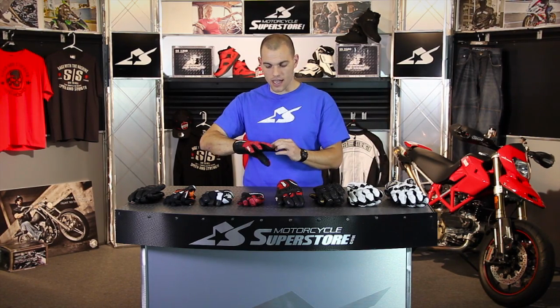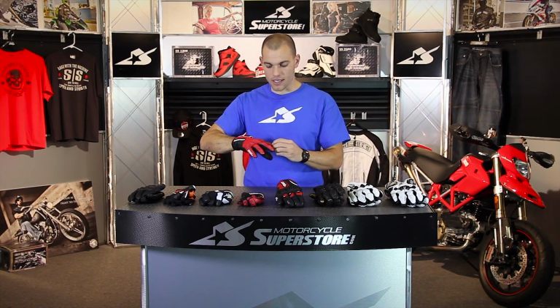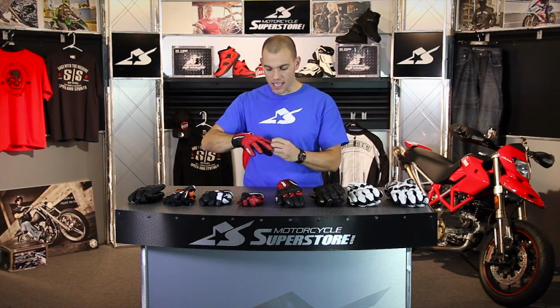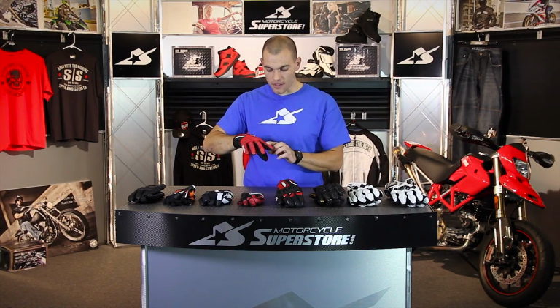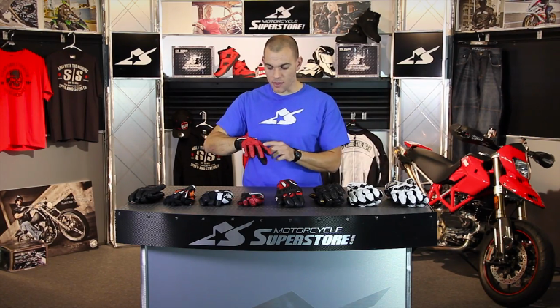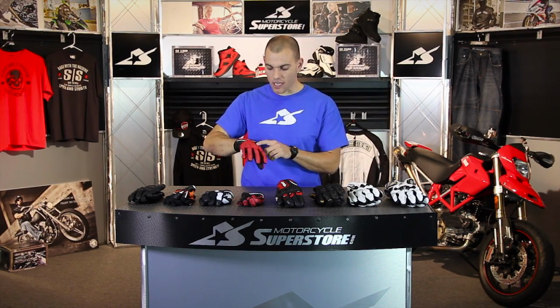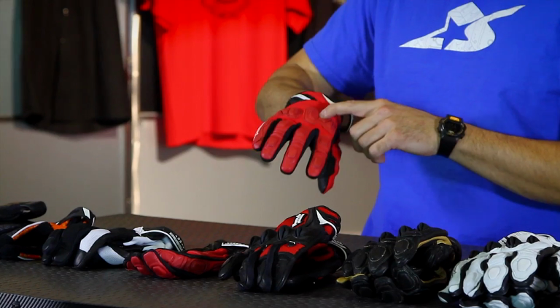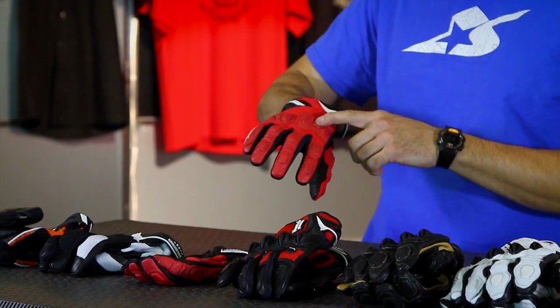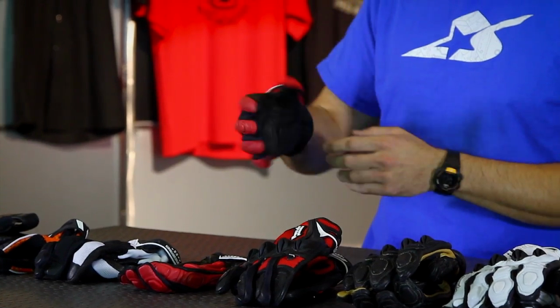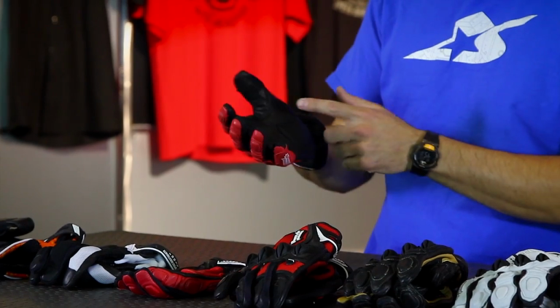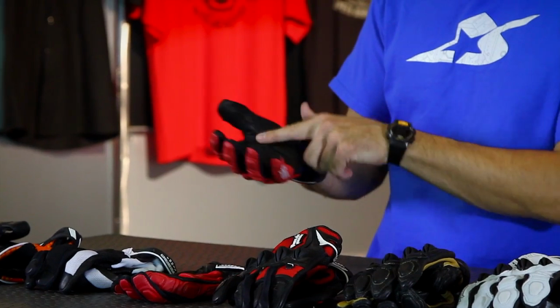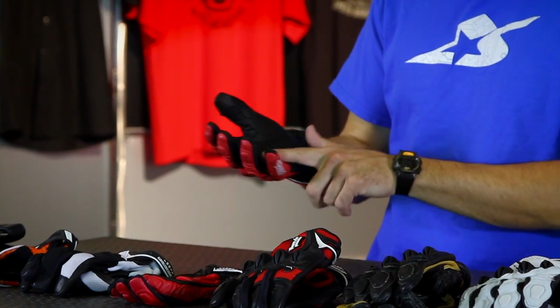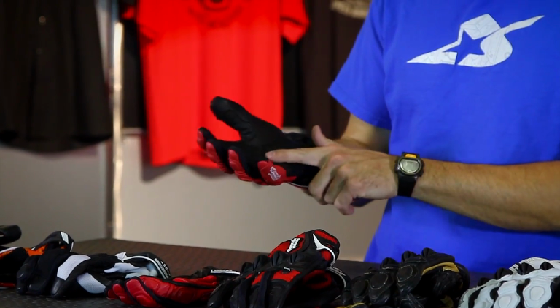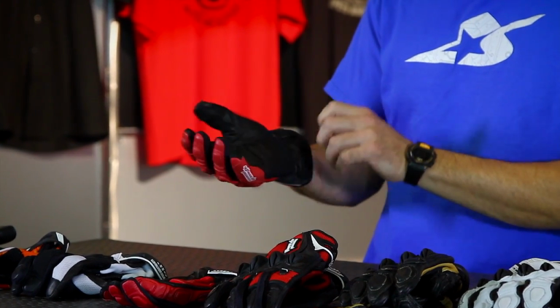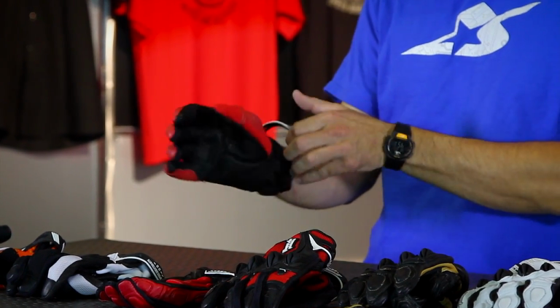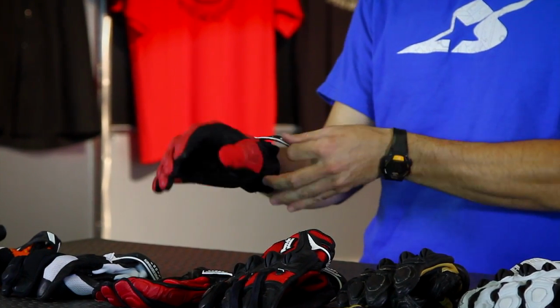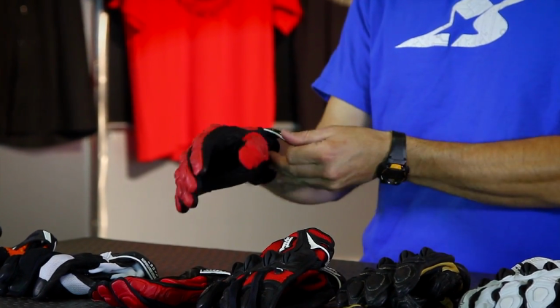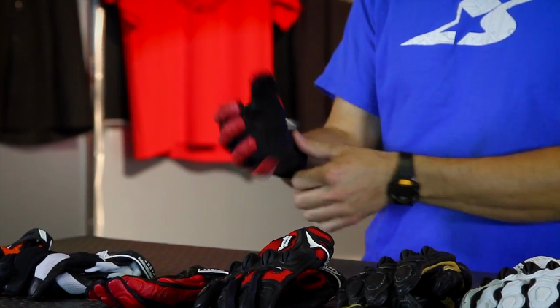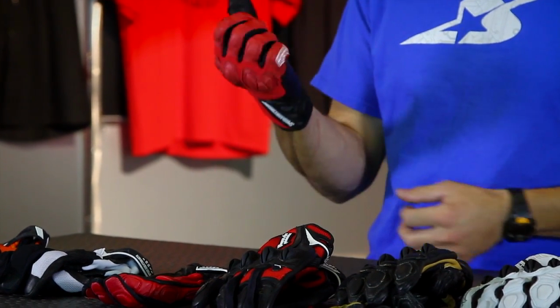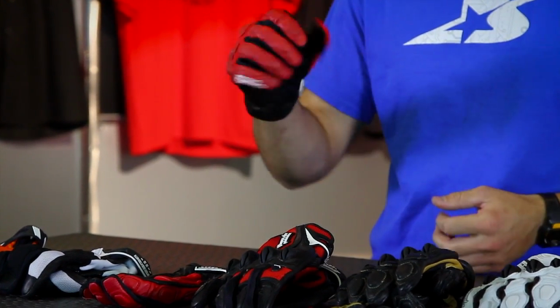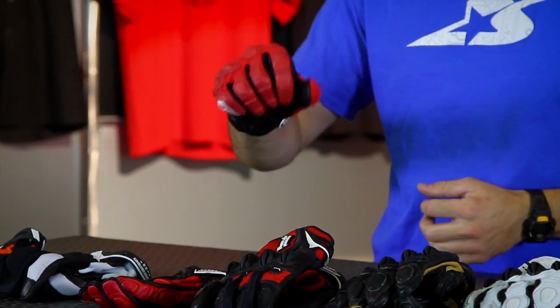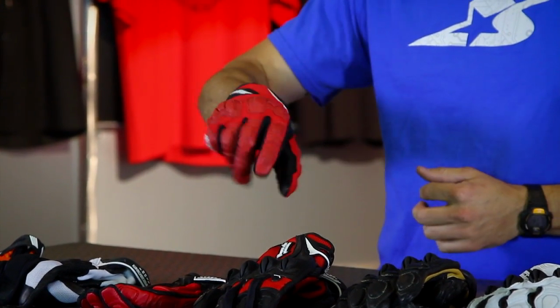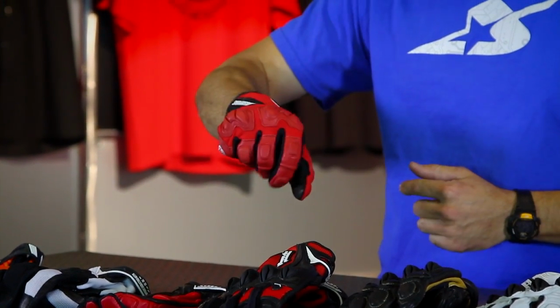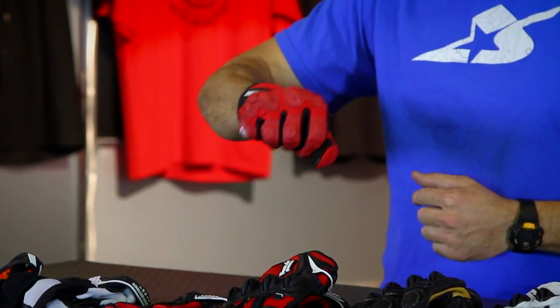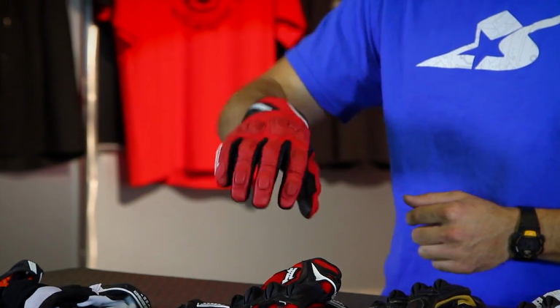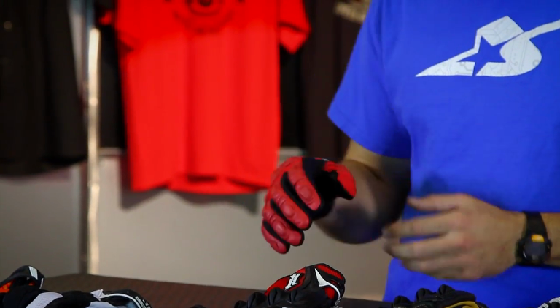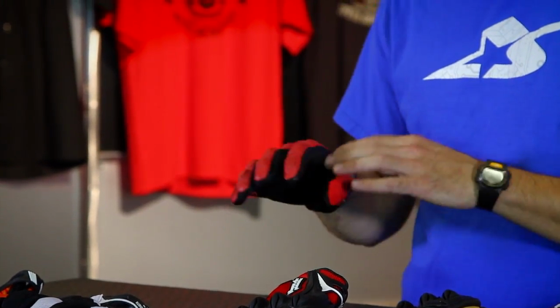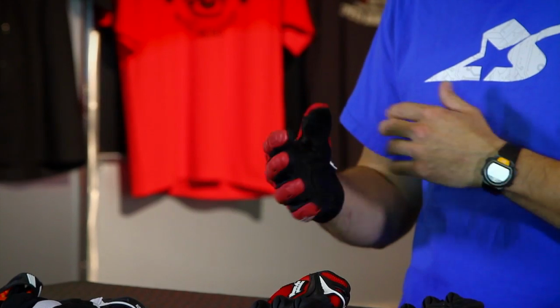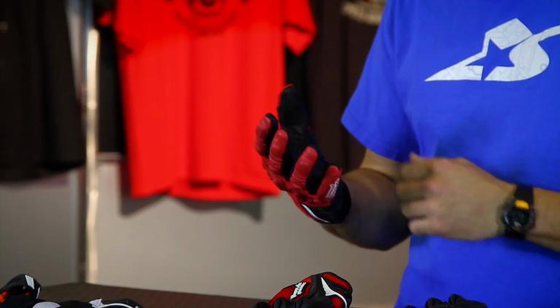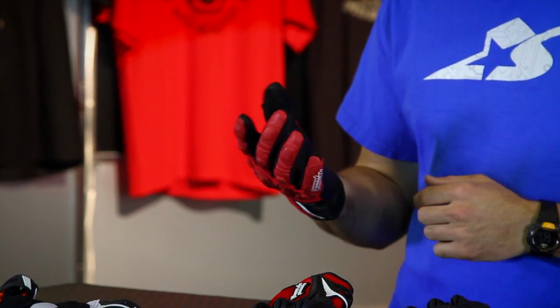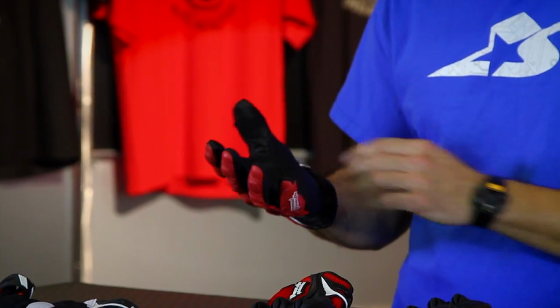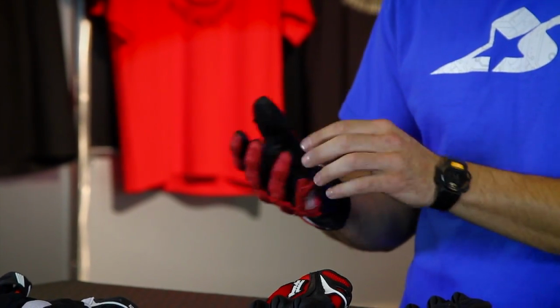It does have leather in impact zones, and it has leather across the palm, but it's super flexible. This thing is very comfortable to put on straight out of the gate.